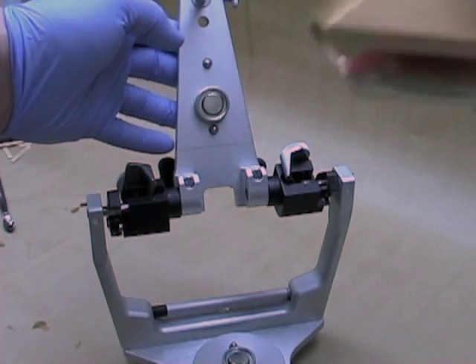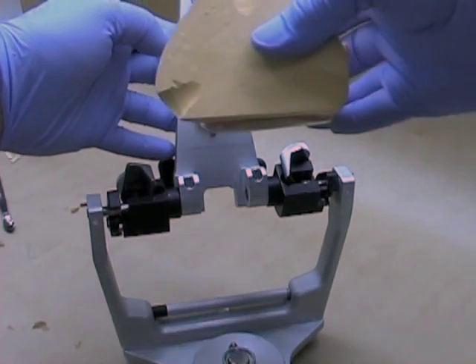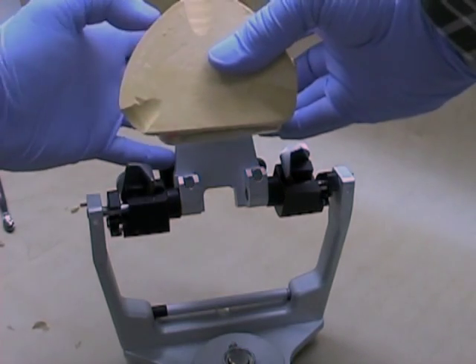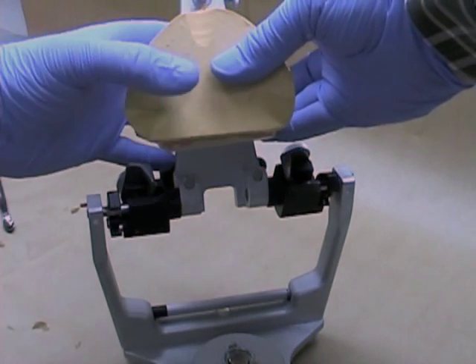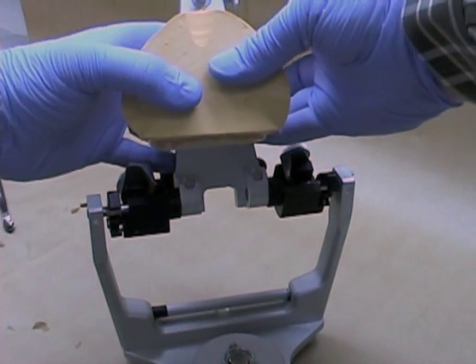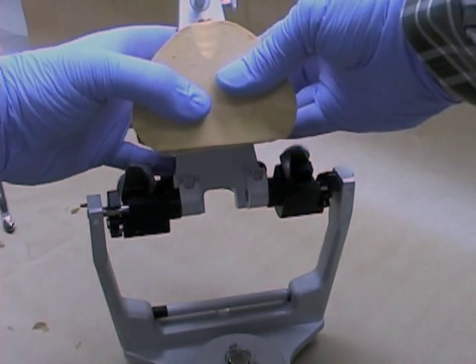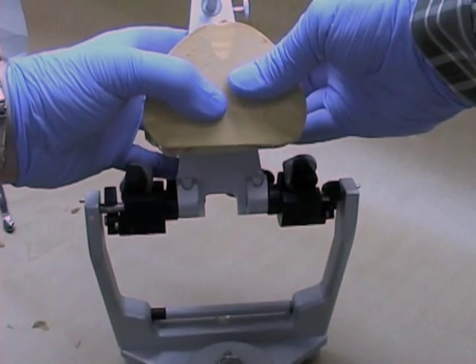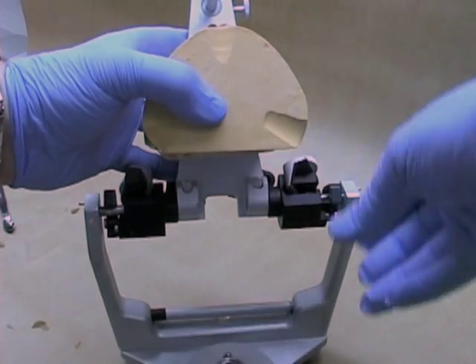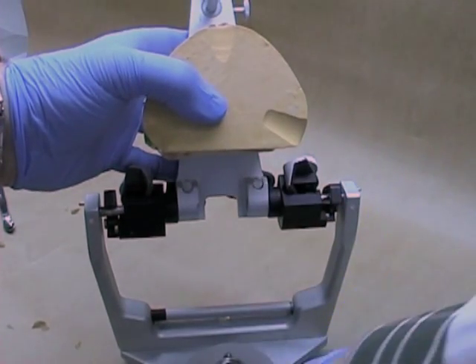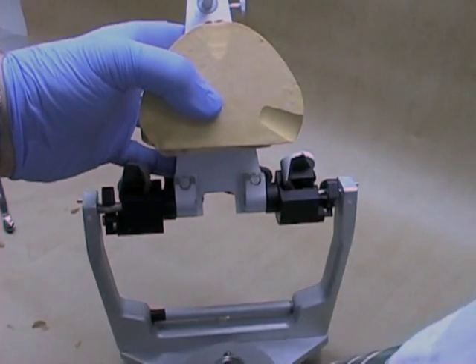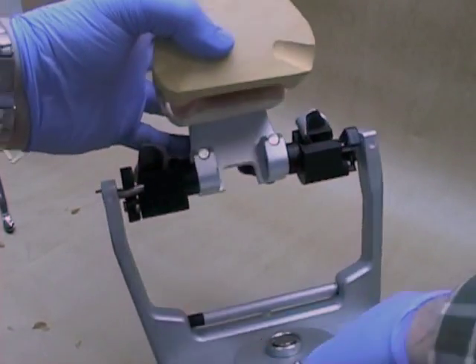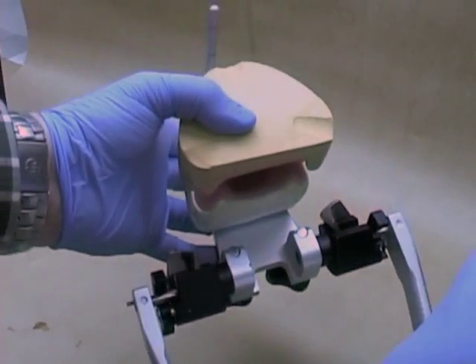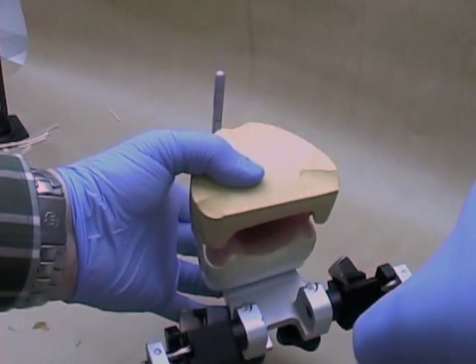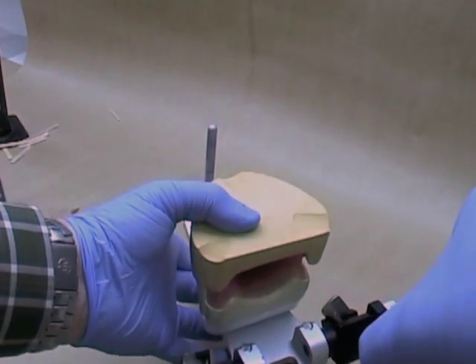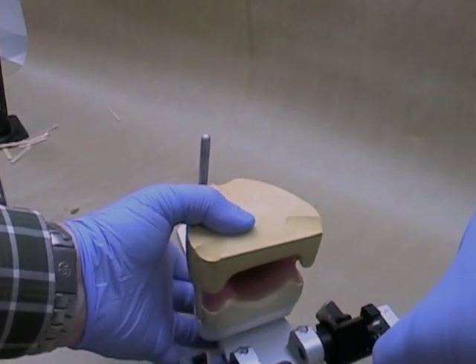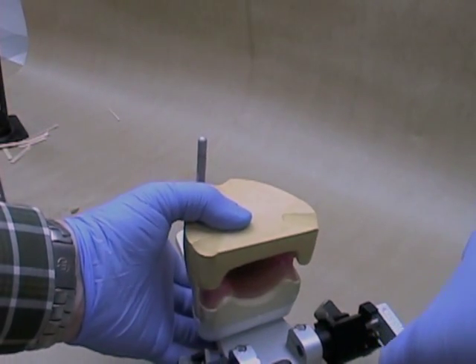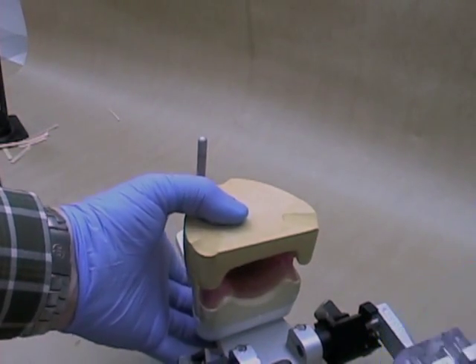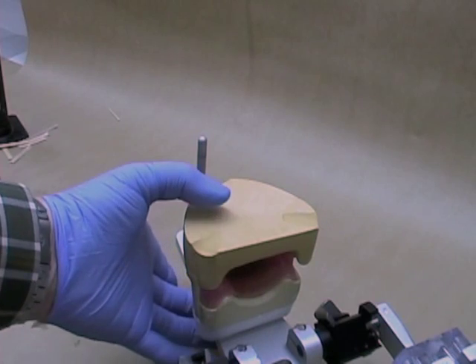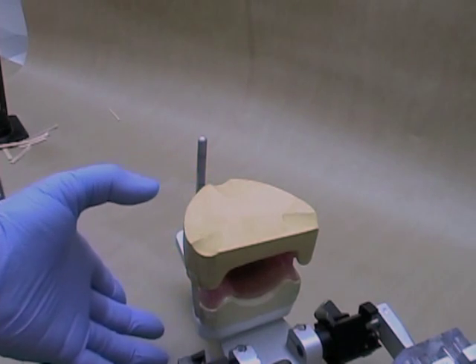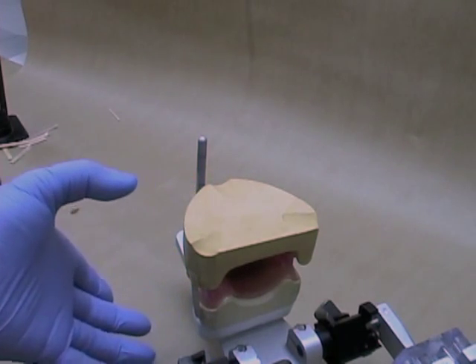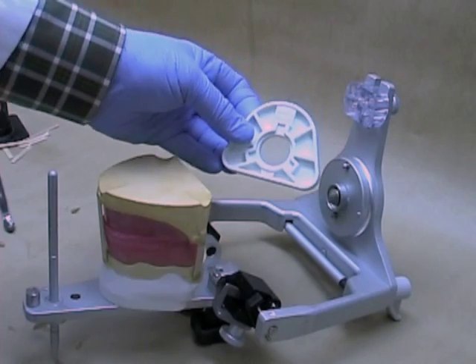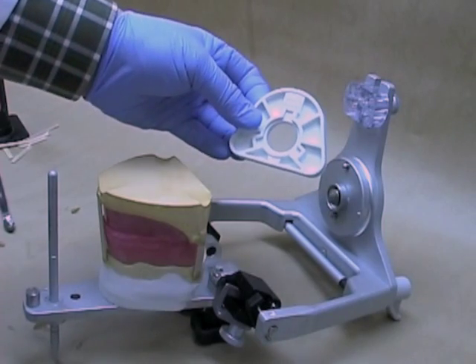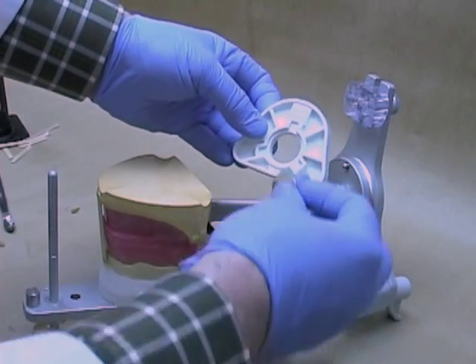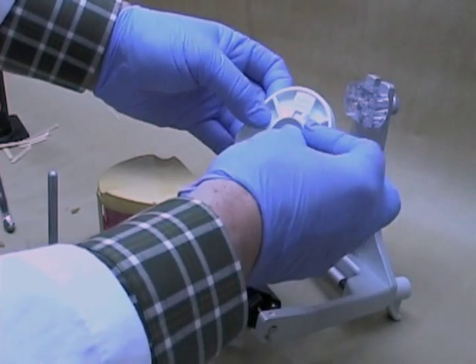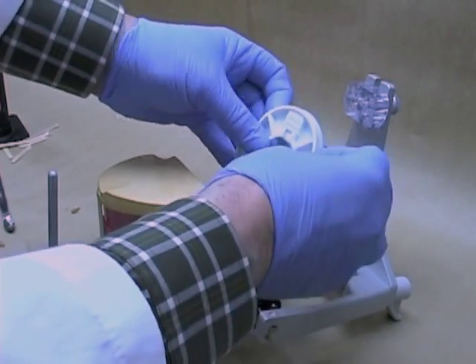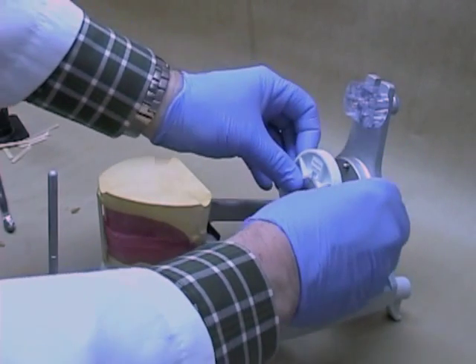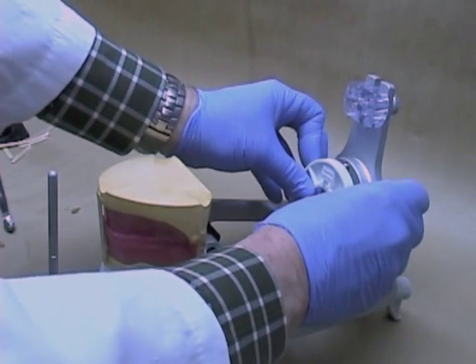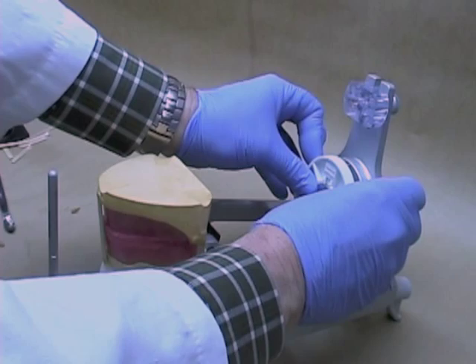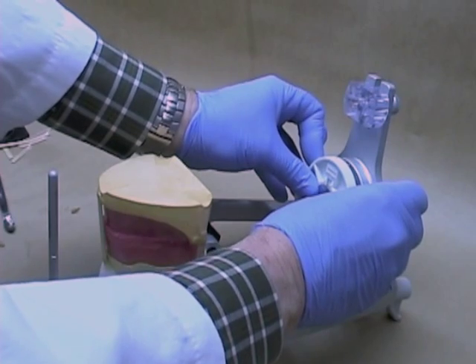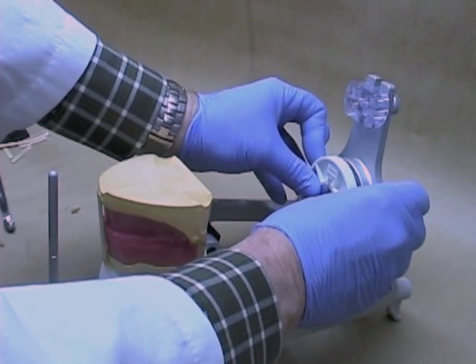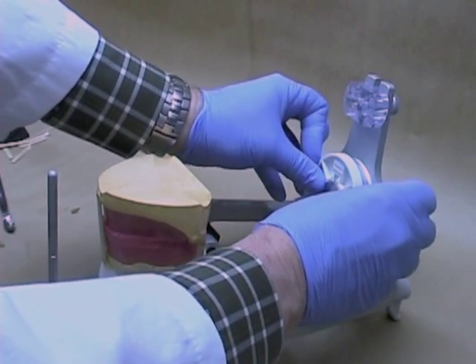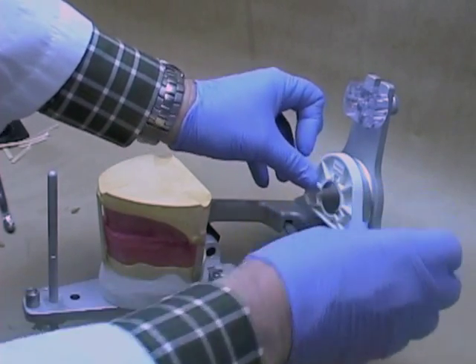Reset the joined maxillary and mandibular cast on the upper portion of the articulator. Invert it on a stable surface, then add a mounting plate and a mounting ring to the bottom member of the articulator.